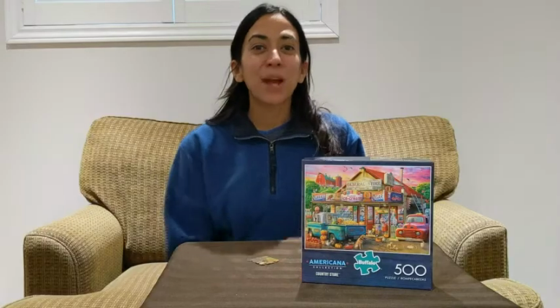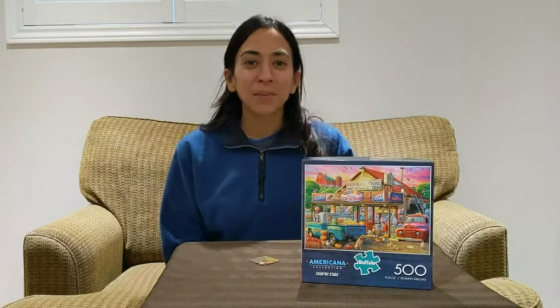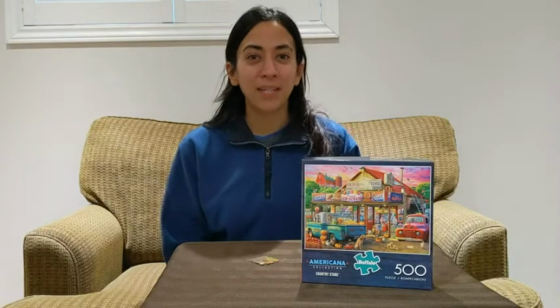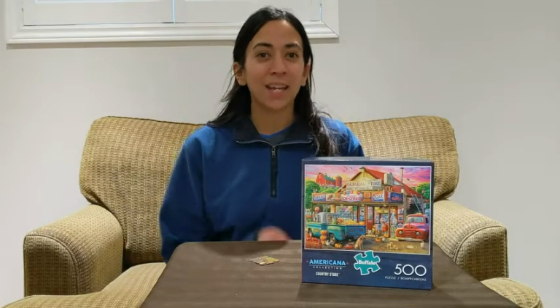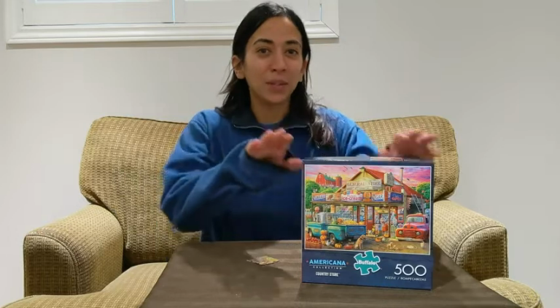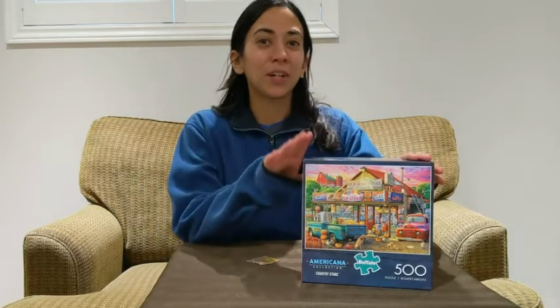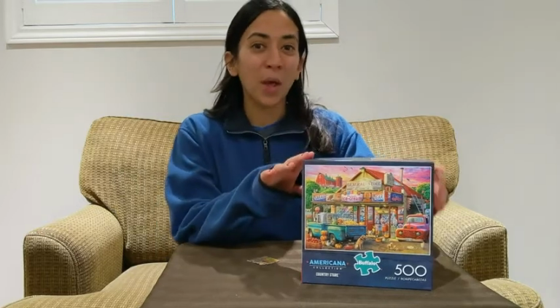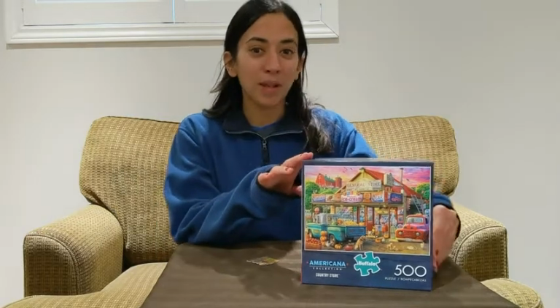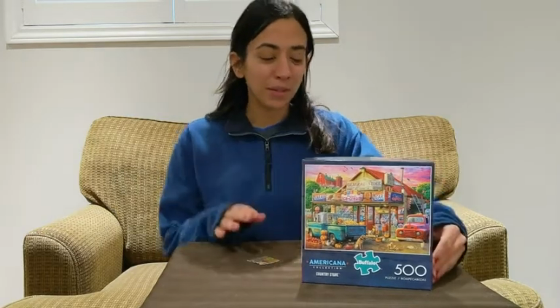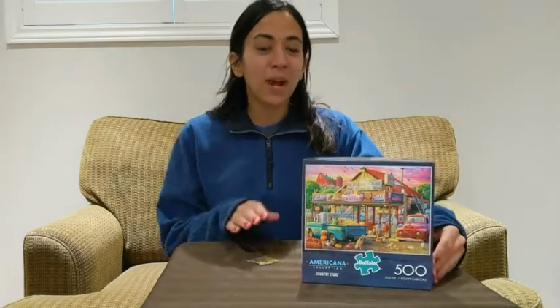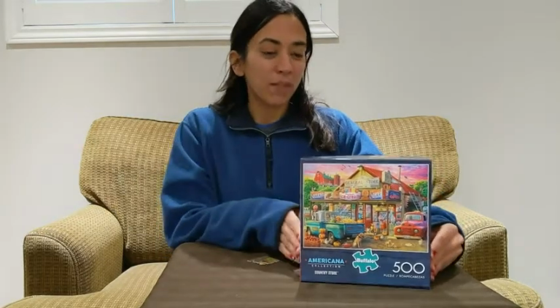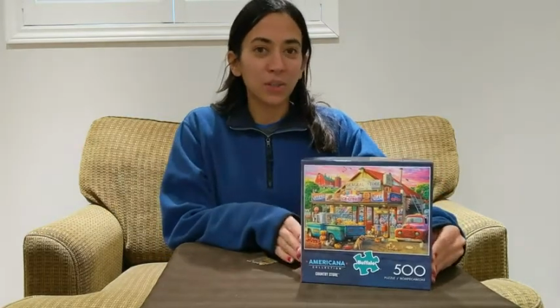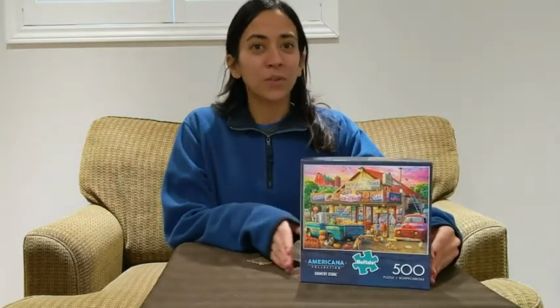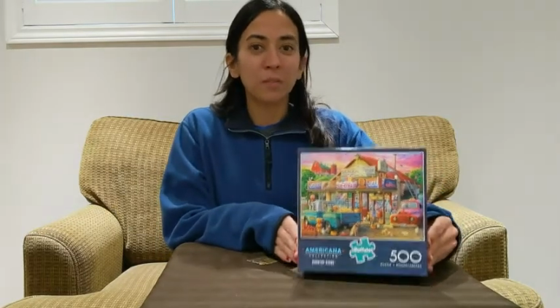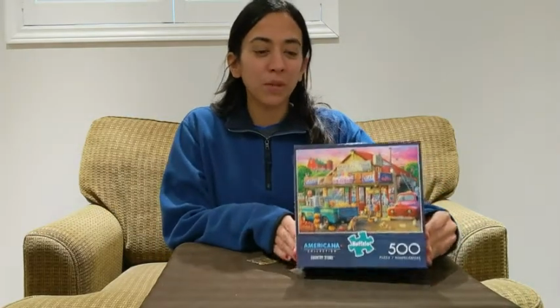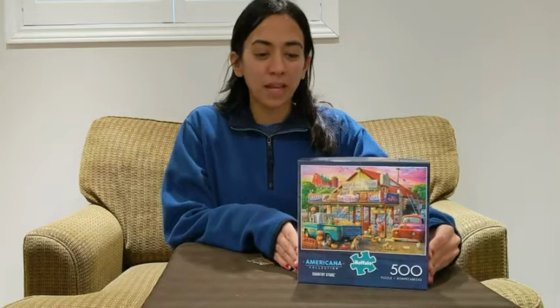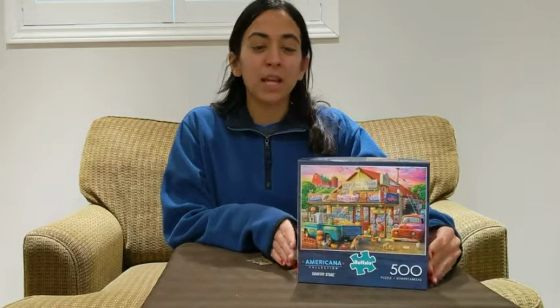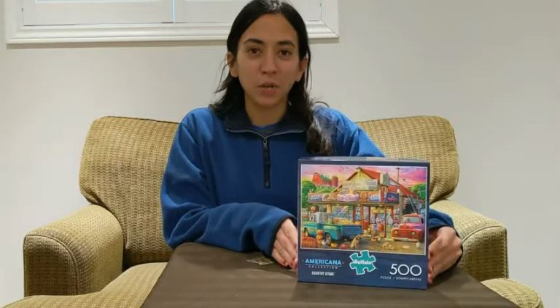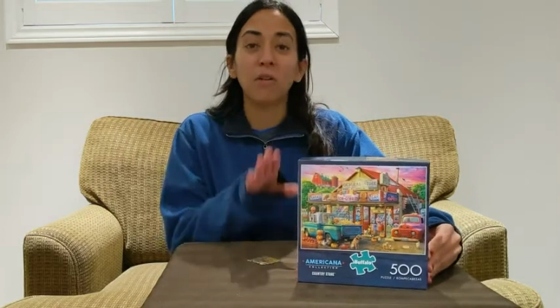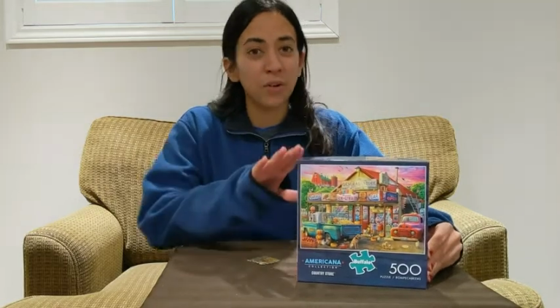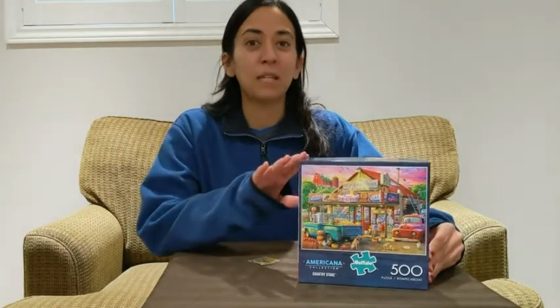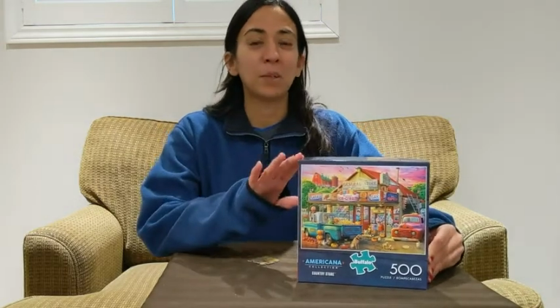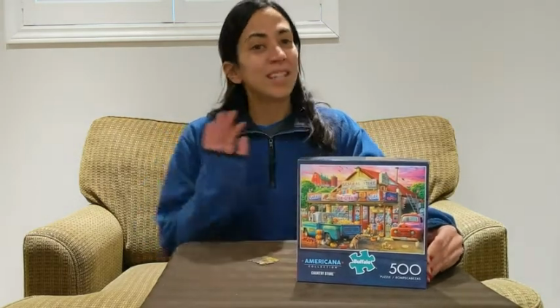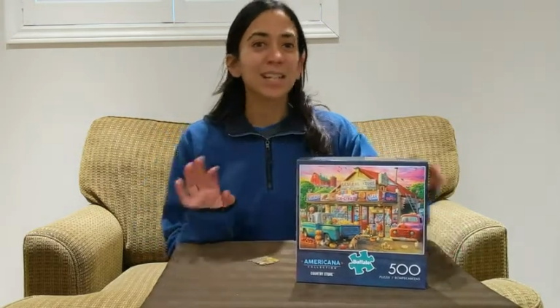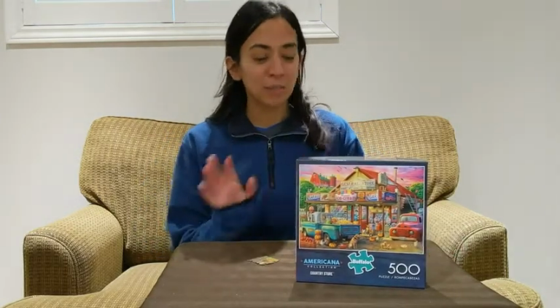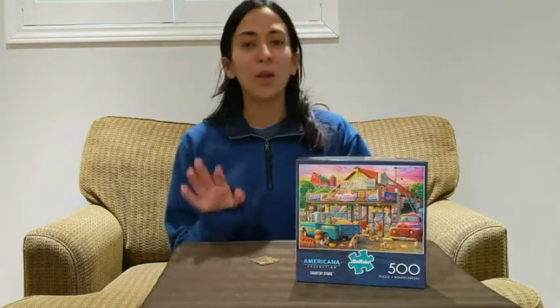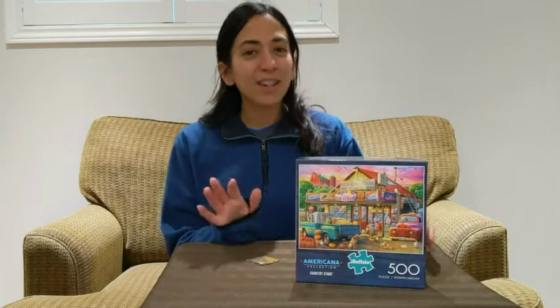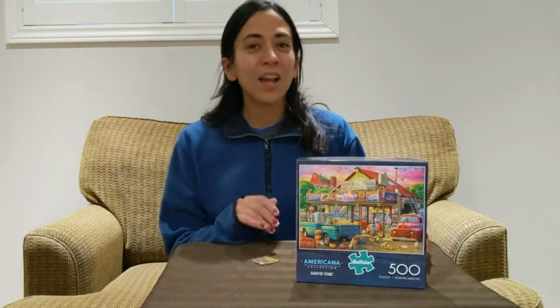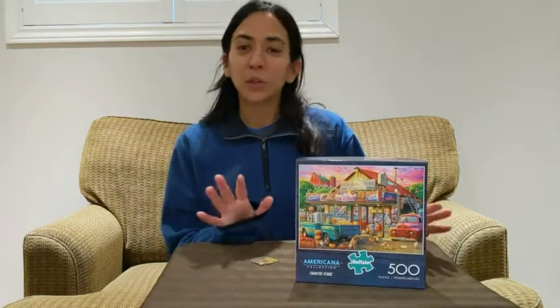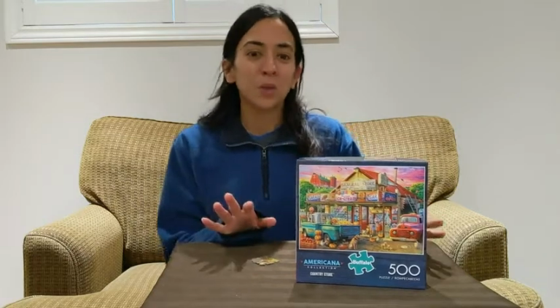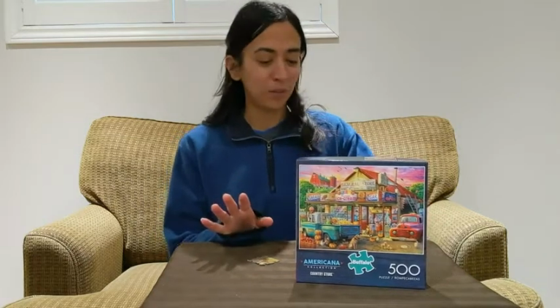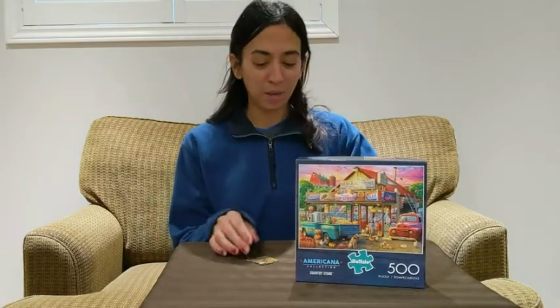I'm Diana with WTI. Are you looking for a nice holiday puzzle to do? Well, I've got just the one for you. This is the Buffalo Games Country Store 500-piece puzzle. It's a nice small puzzle that you're going to really enjoy doing with the family.